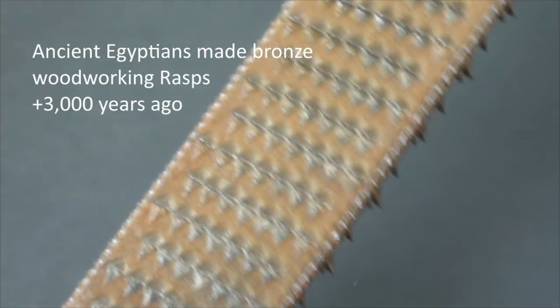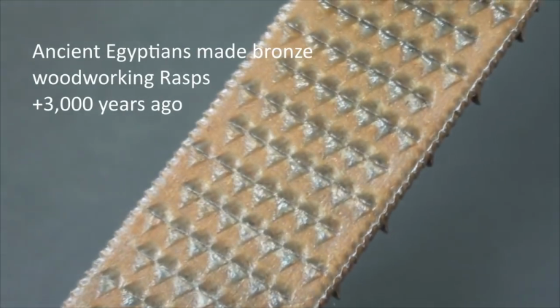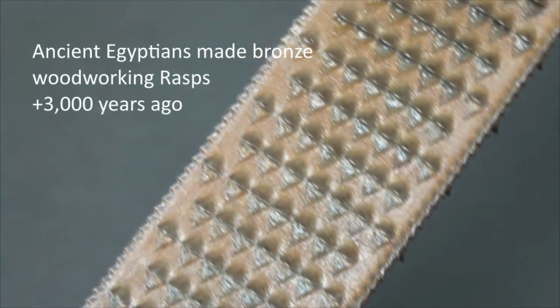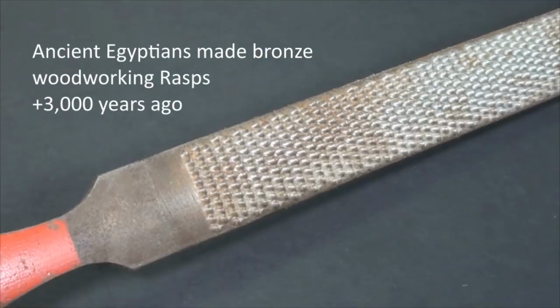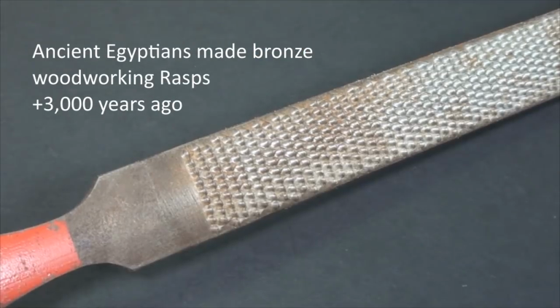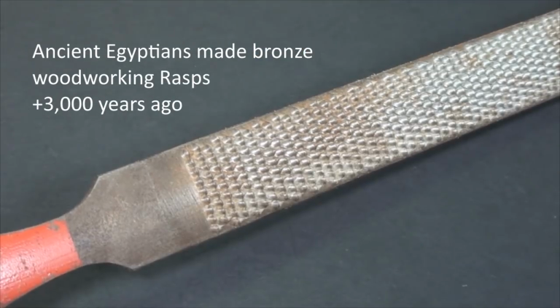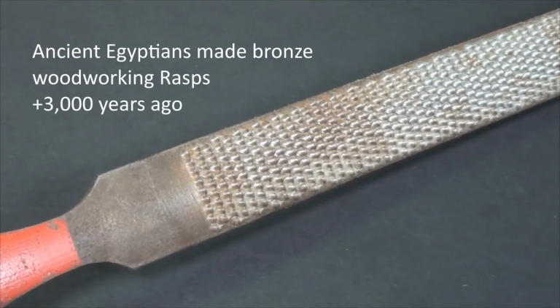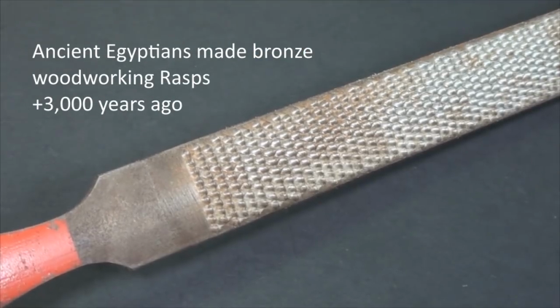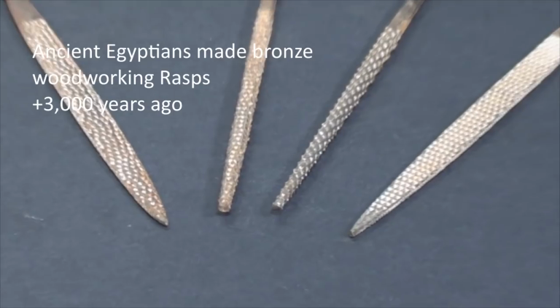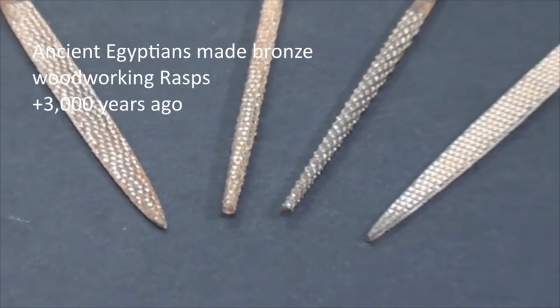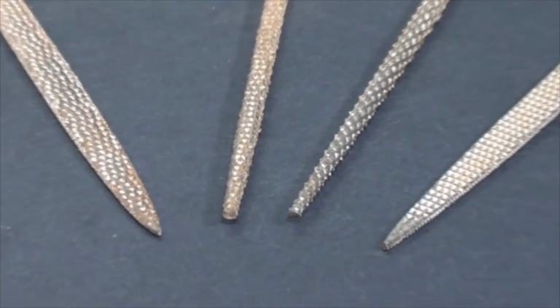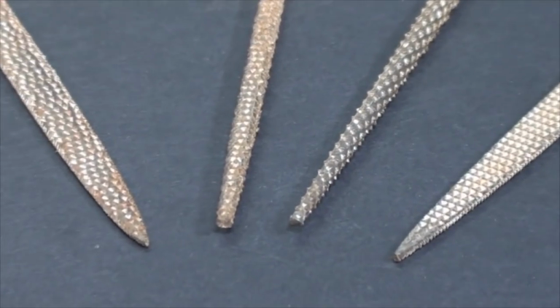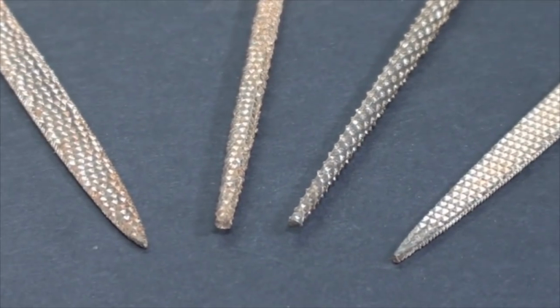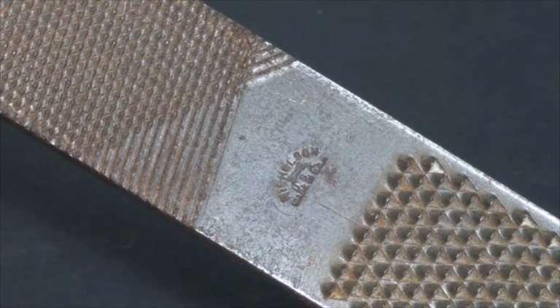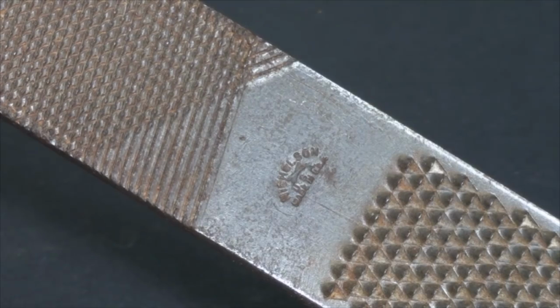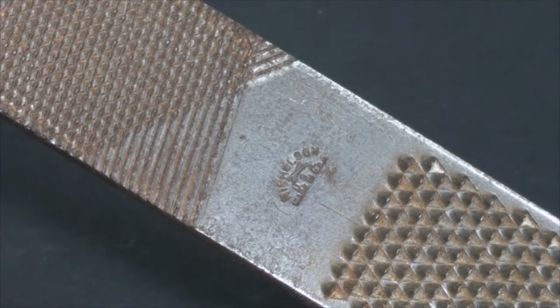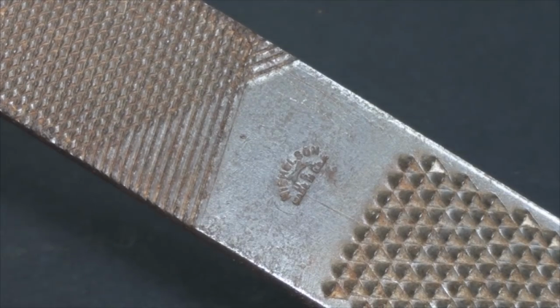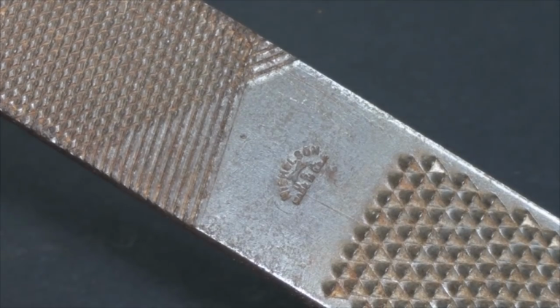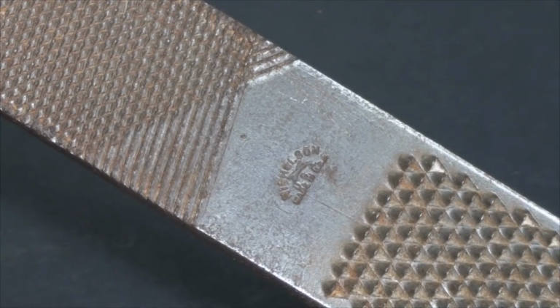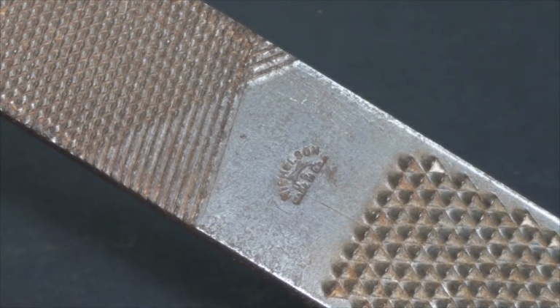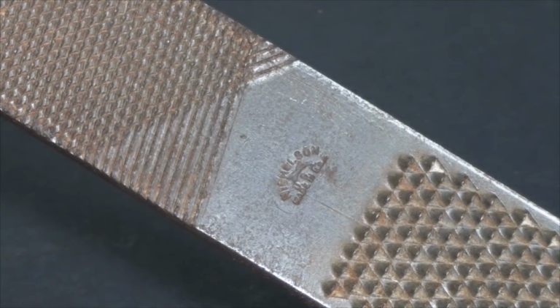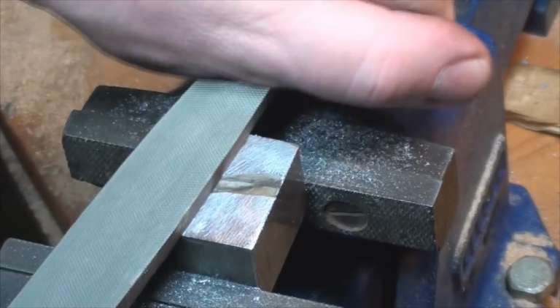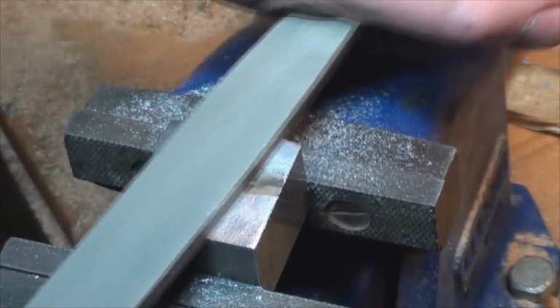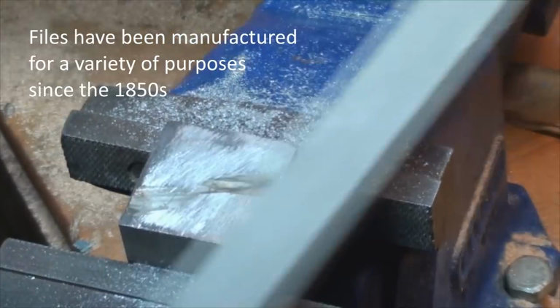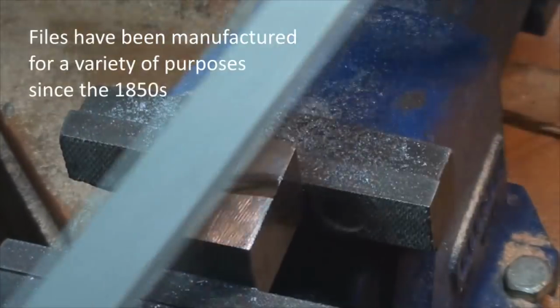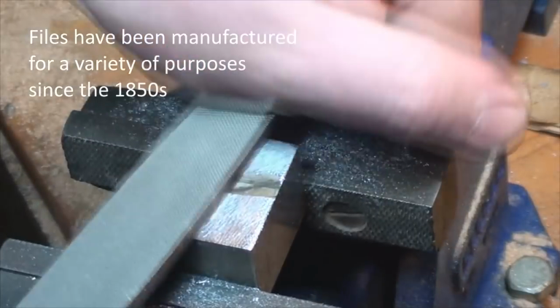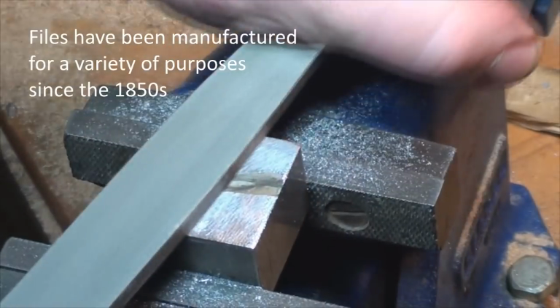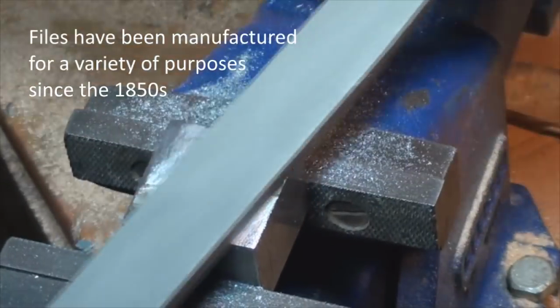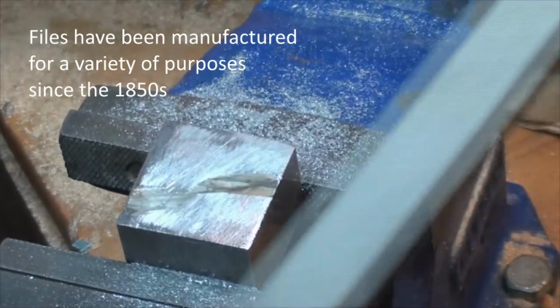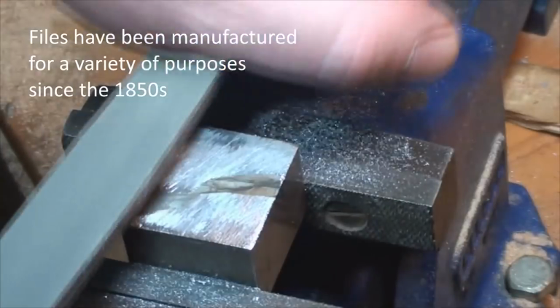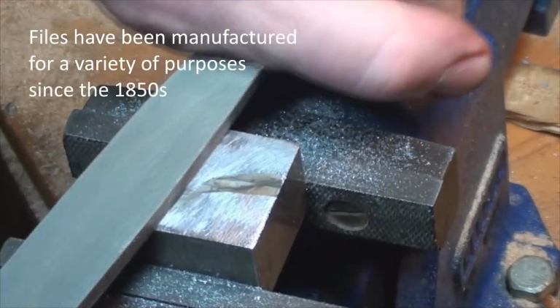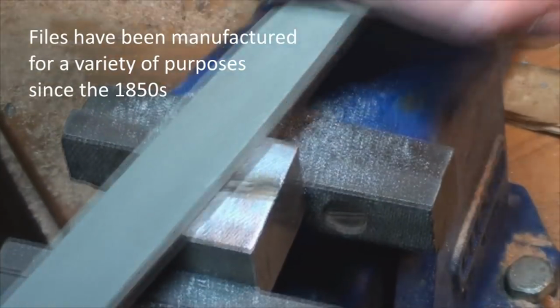Rasps and rifflers are great for wood, plastic, and softer stones. Files are used on wood, plastics, metals, as well as other materials.